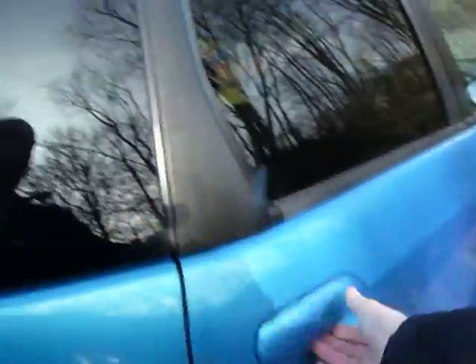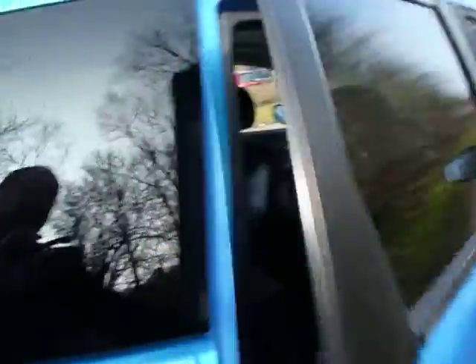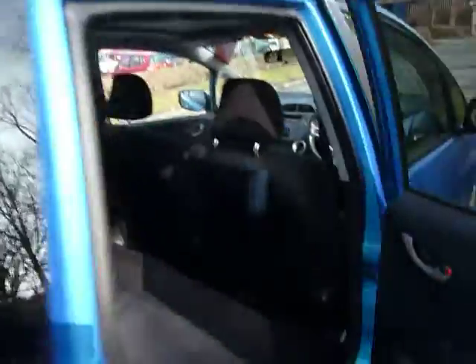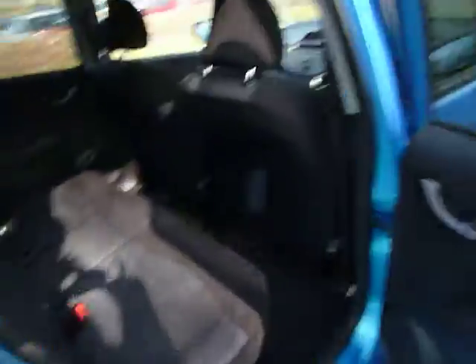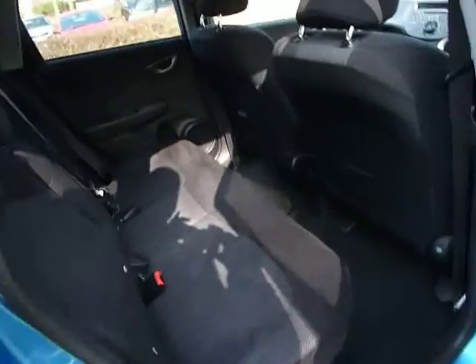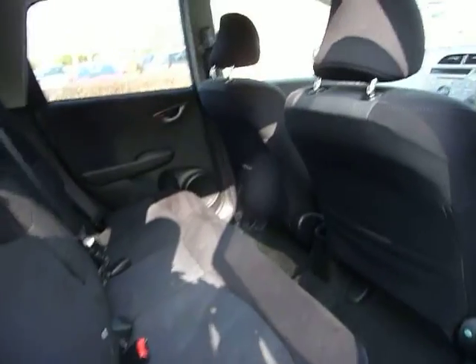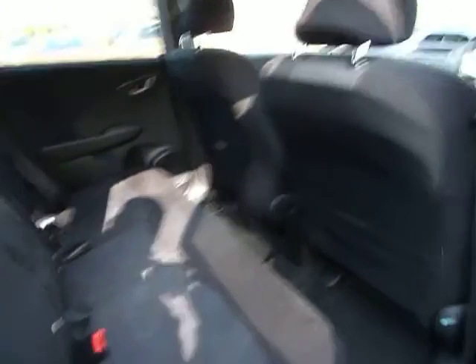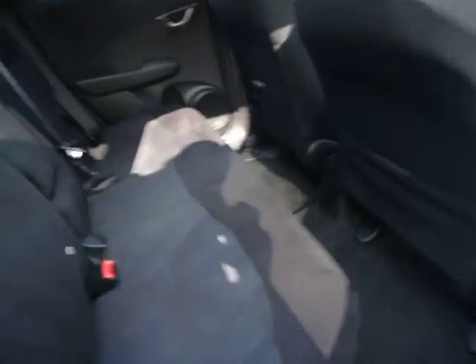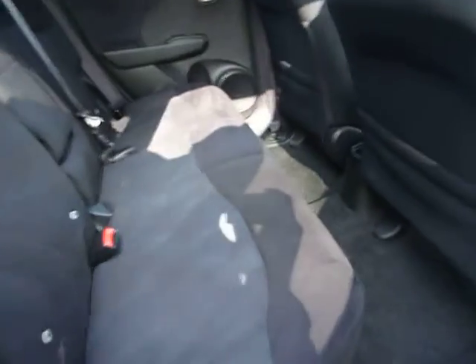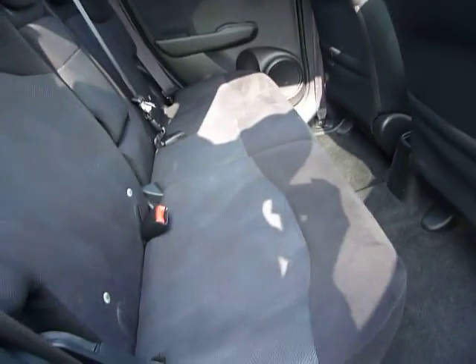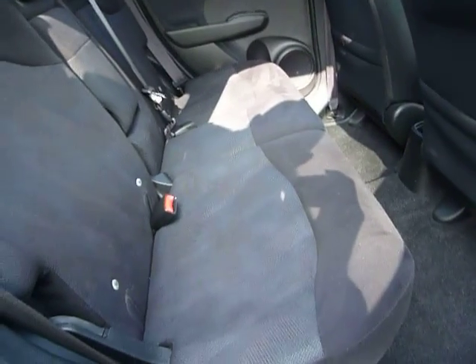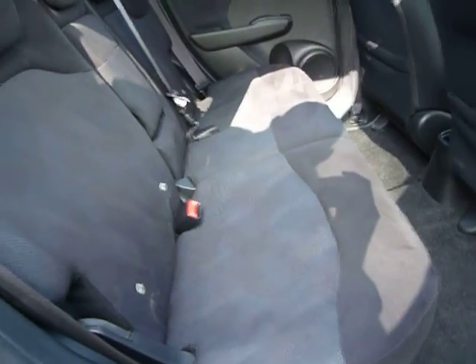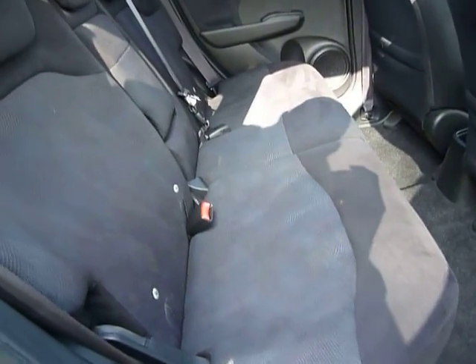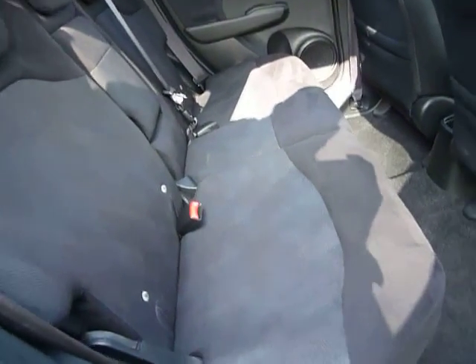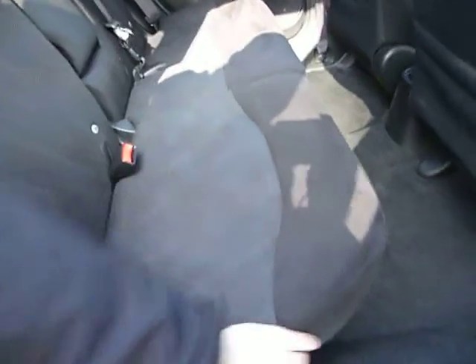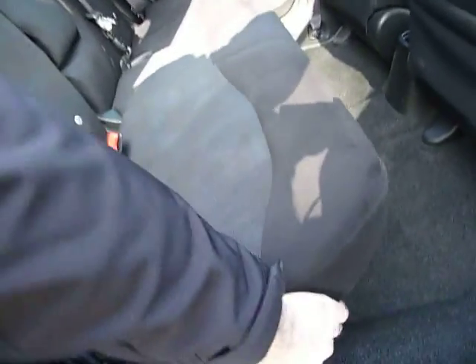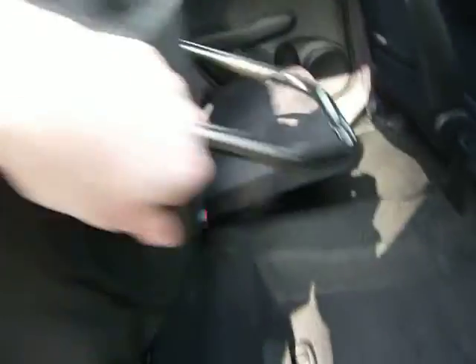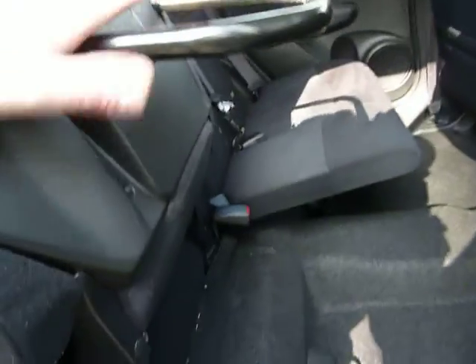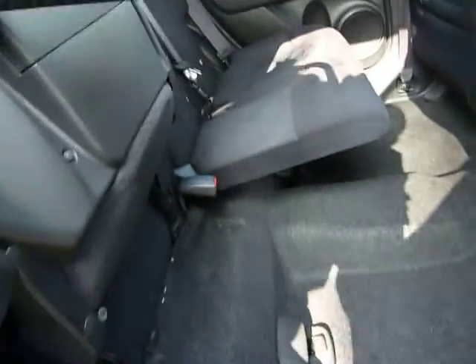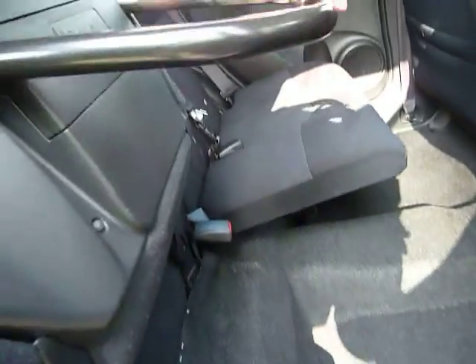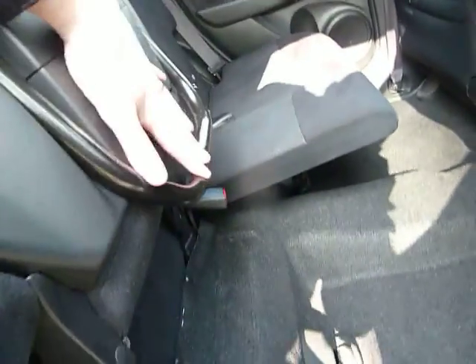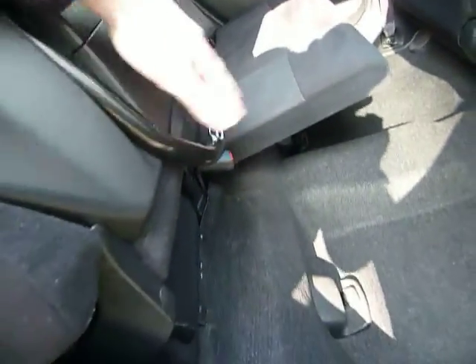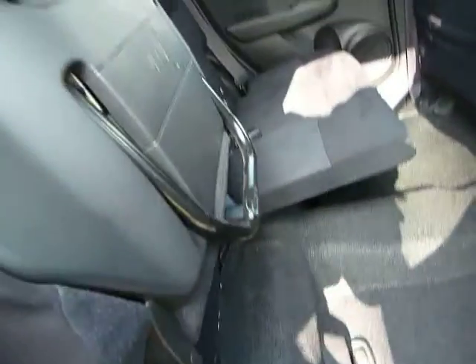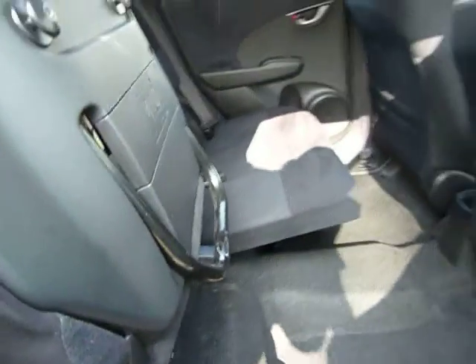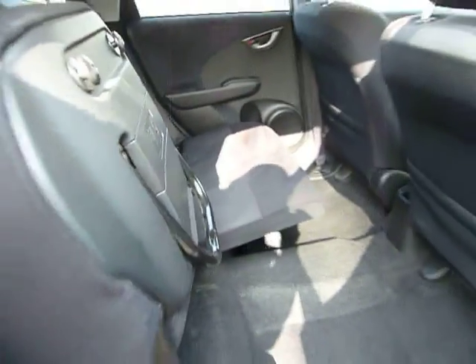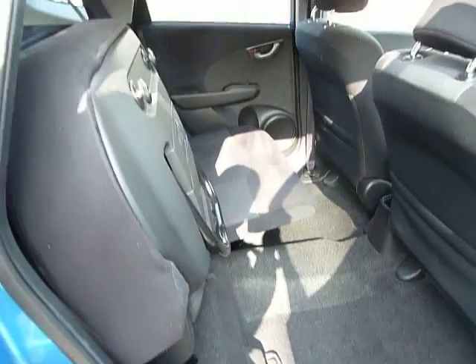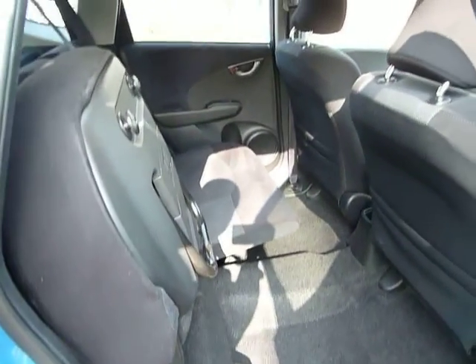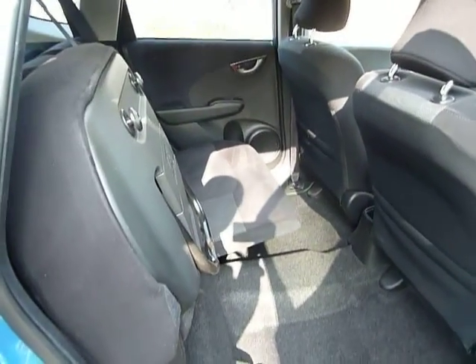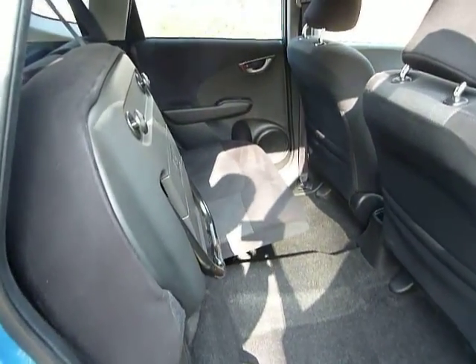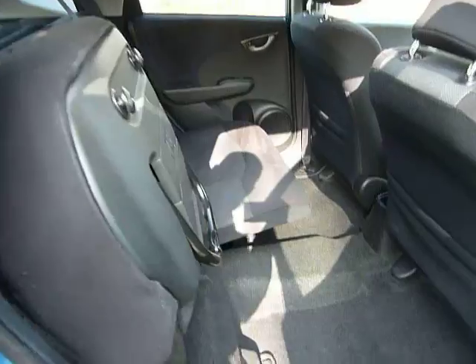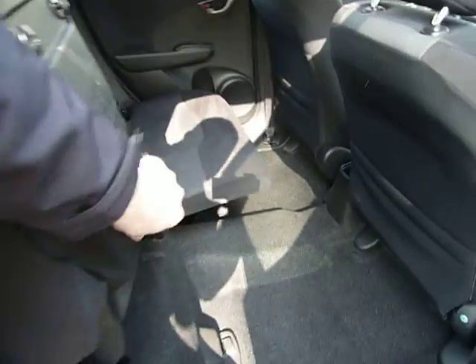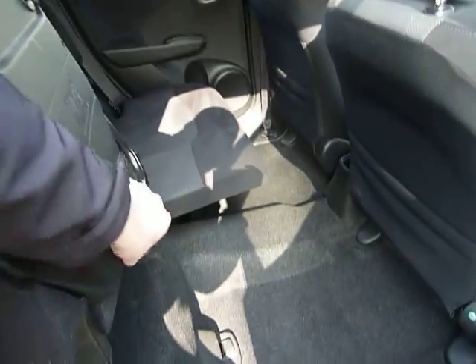In the back, as well as the seats folding completely flat, you get Honda's Magic Seating System where the seats can fold and lock in place. This could easily be done with one hand.